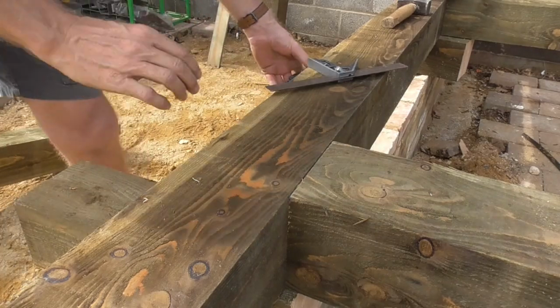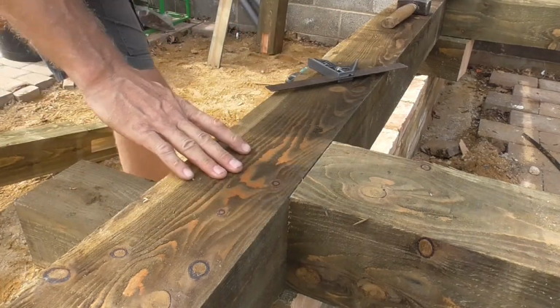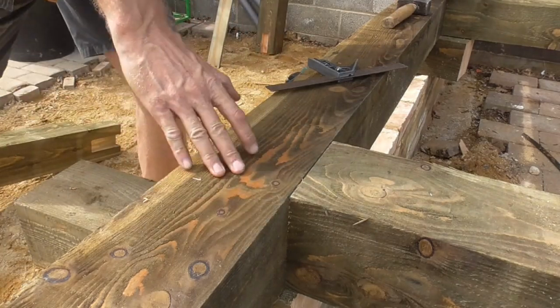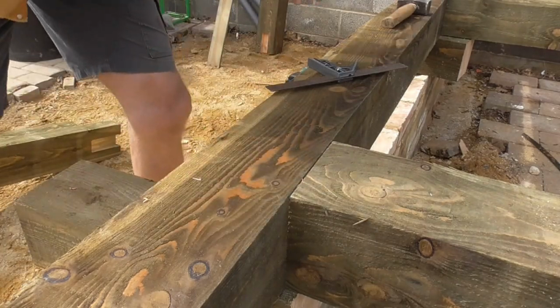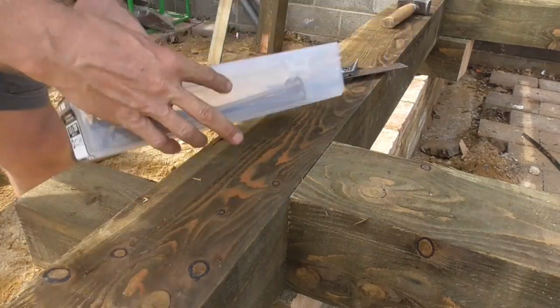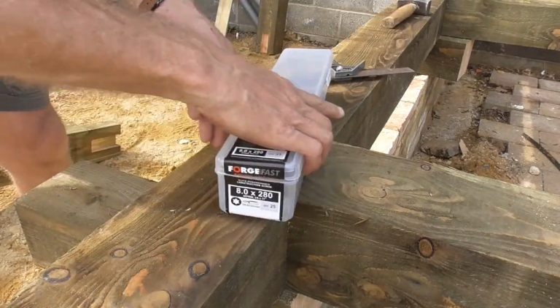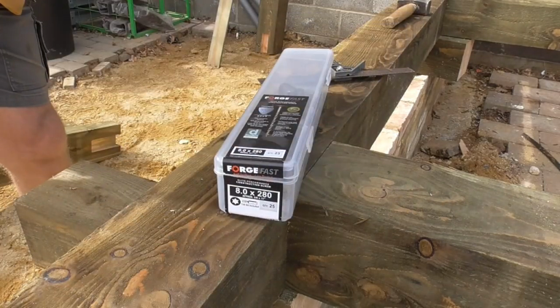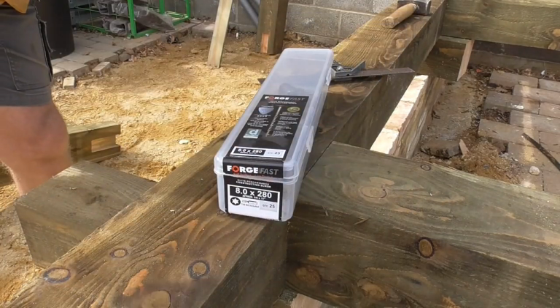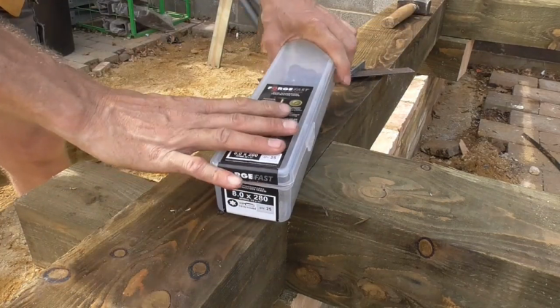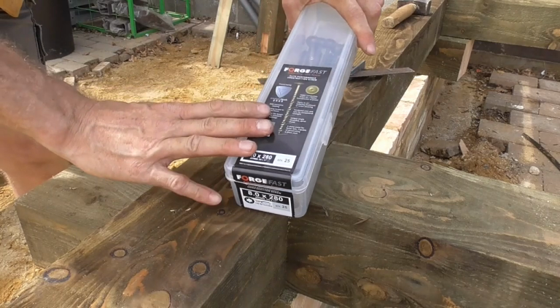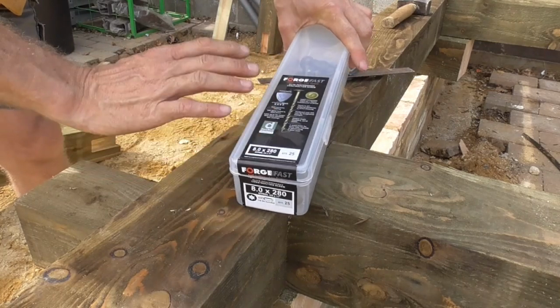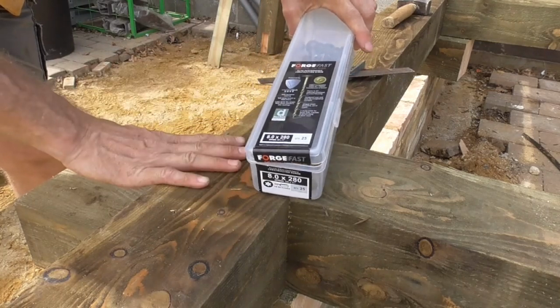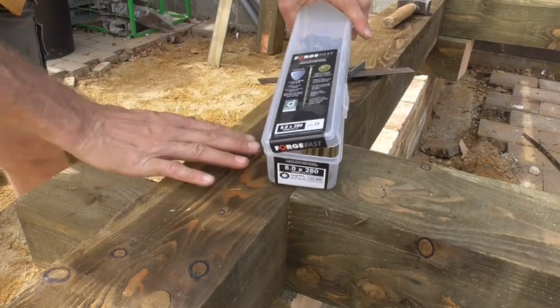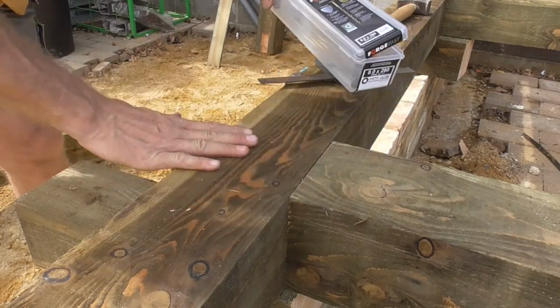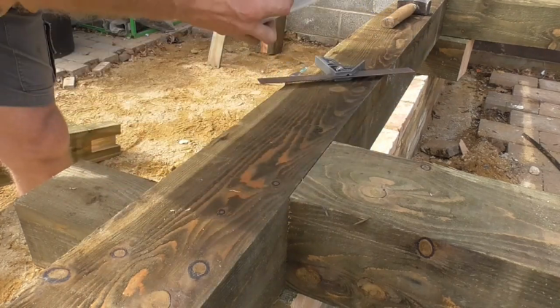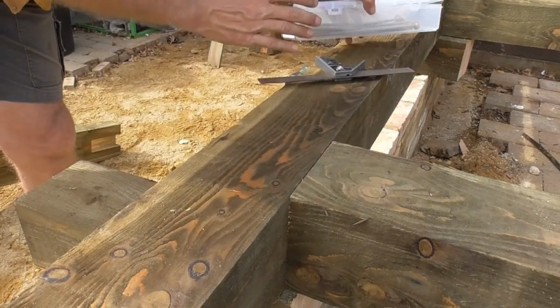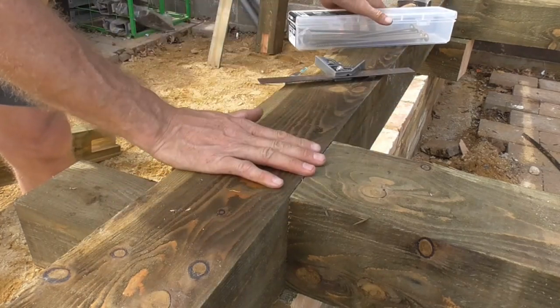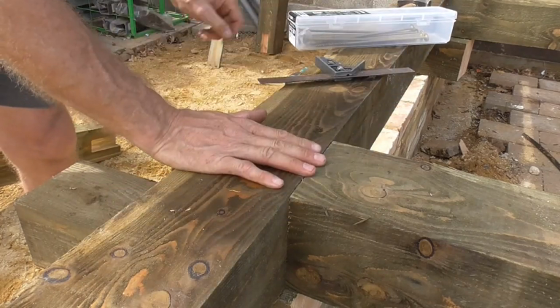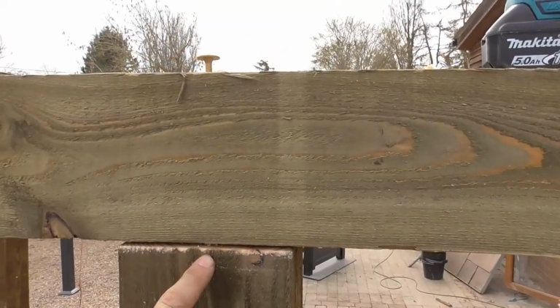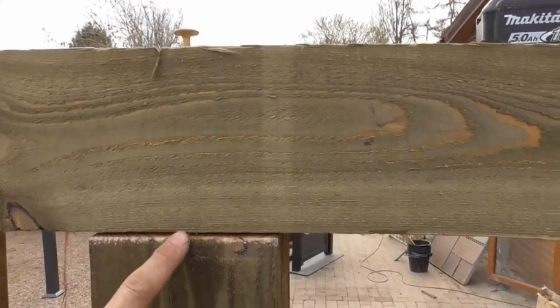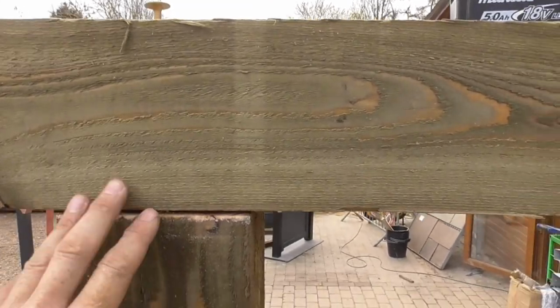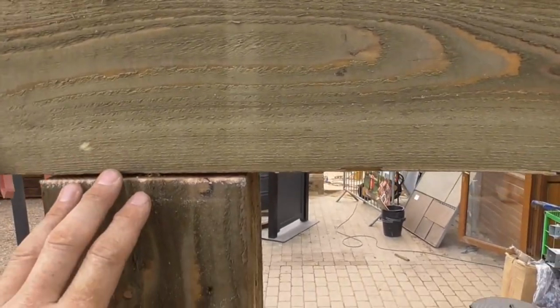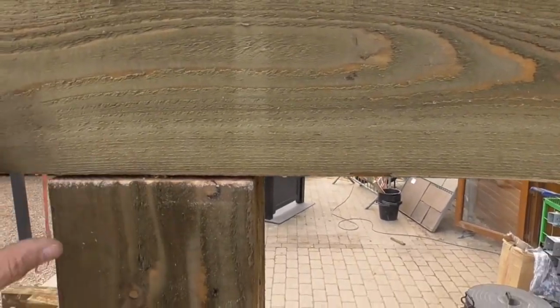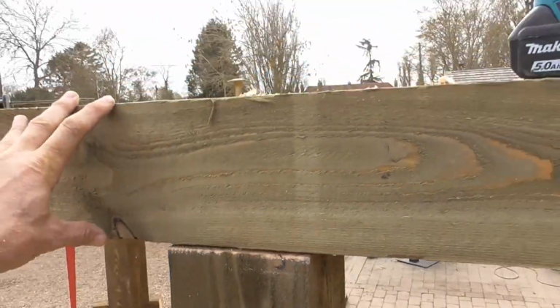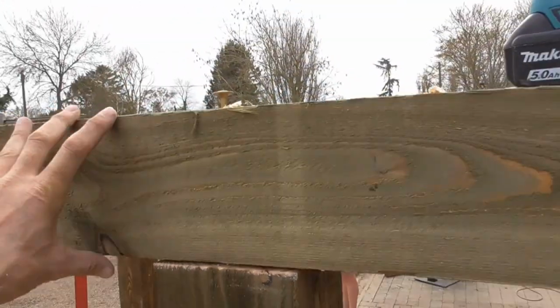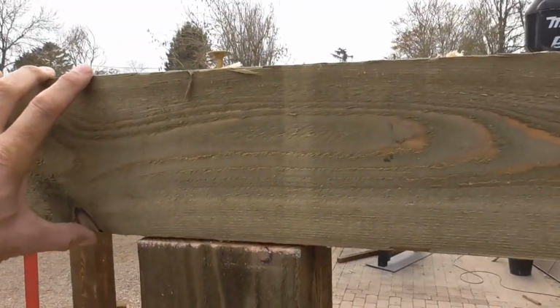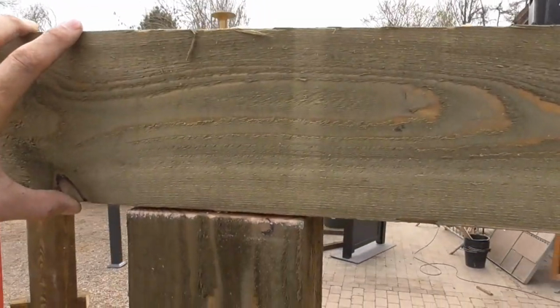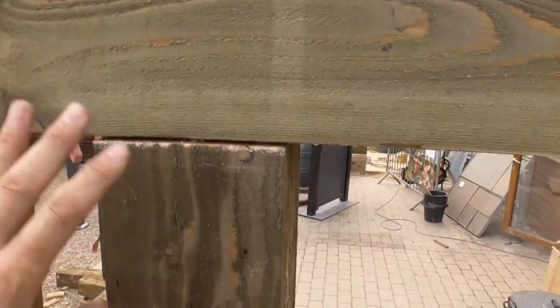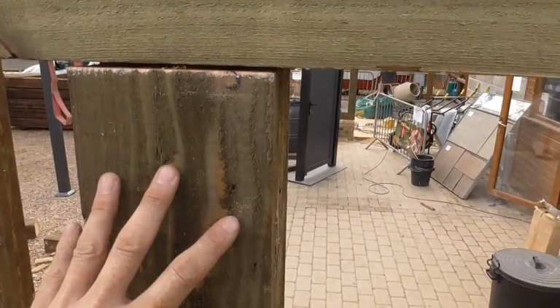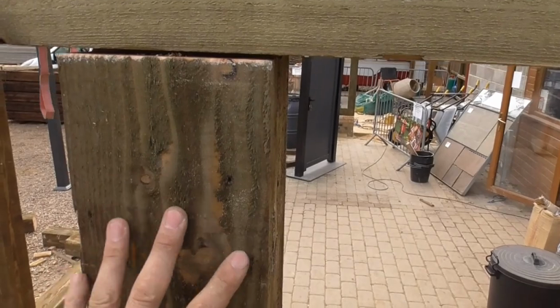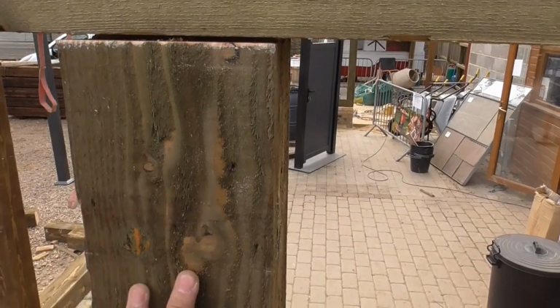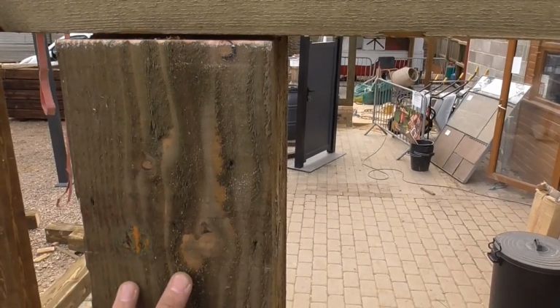So there you go — excellent way of relatively cheaply joining two pieces of timber like this together. So here's a really good test for these screws: I've got a big 6x6 top plate here and it's screwing down into this intermediate post.